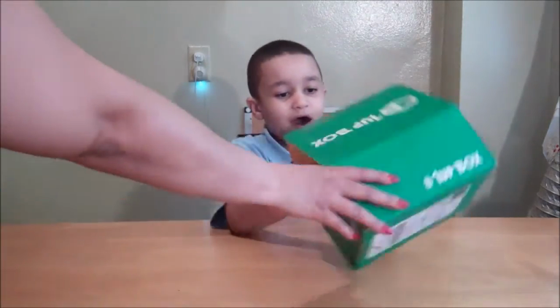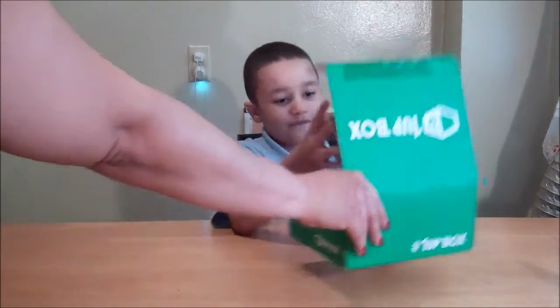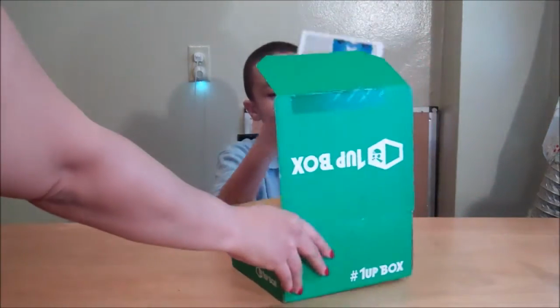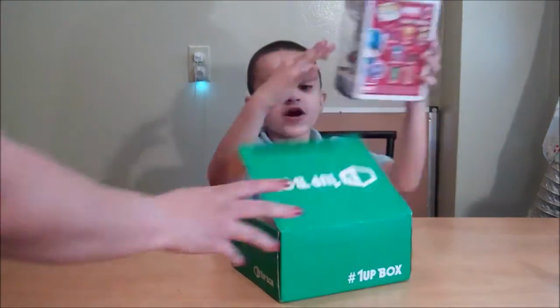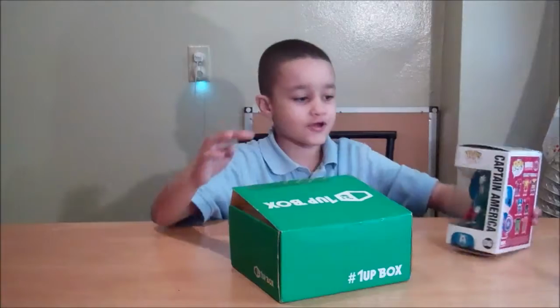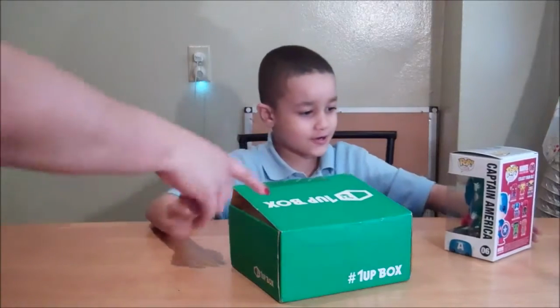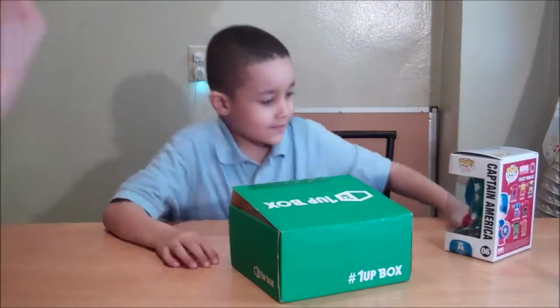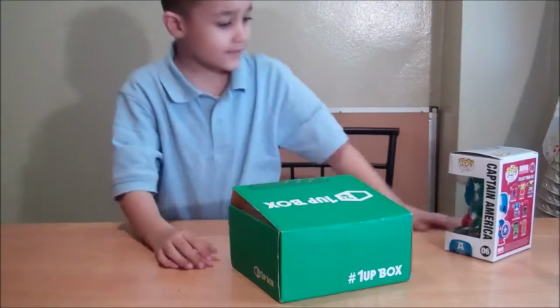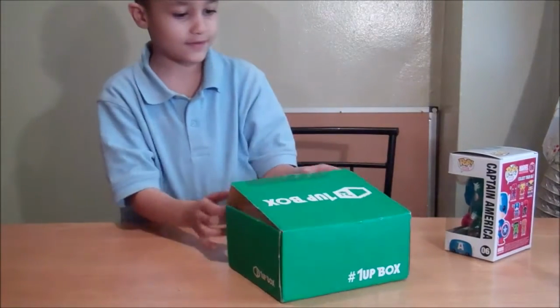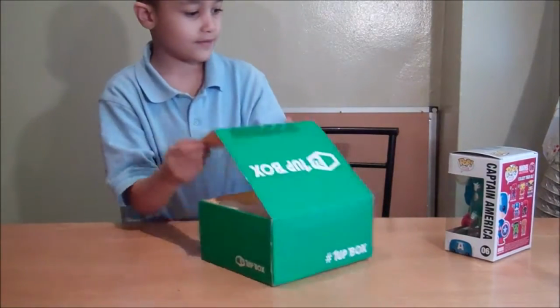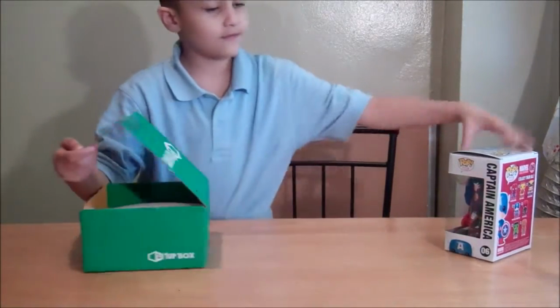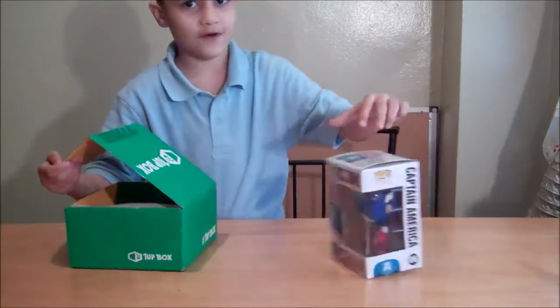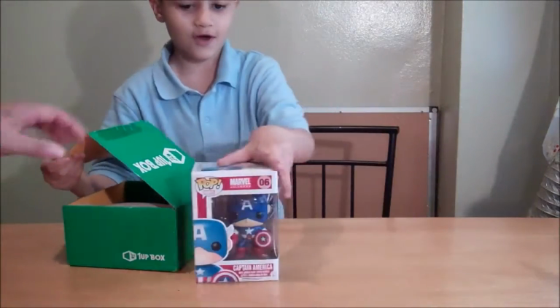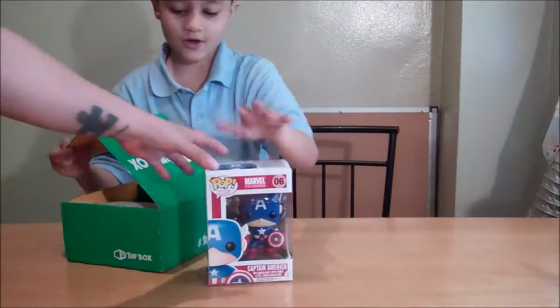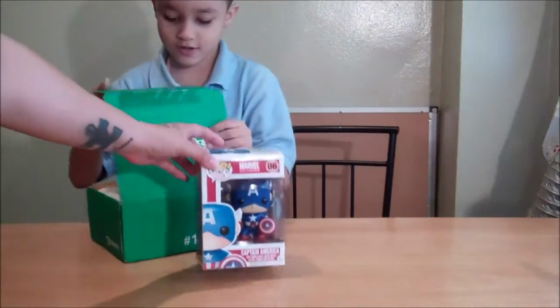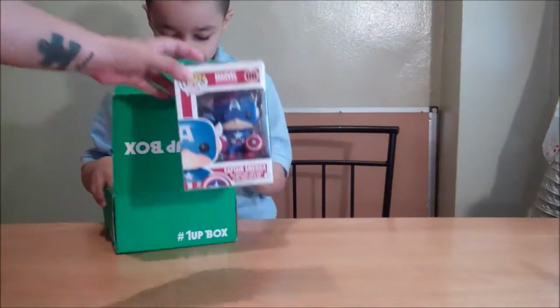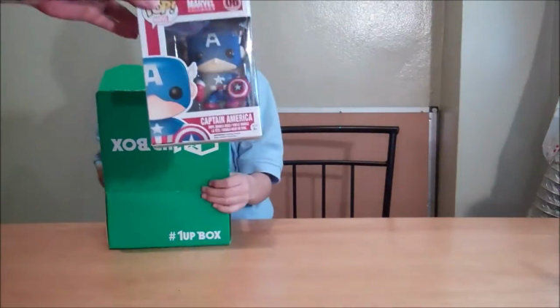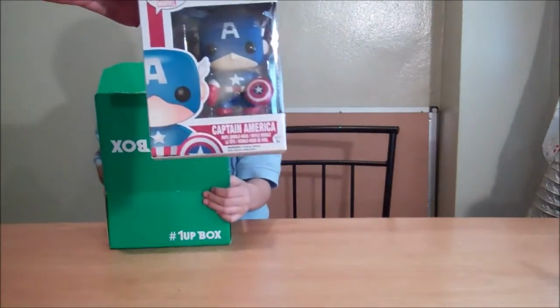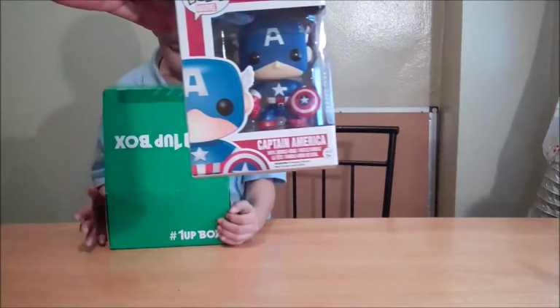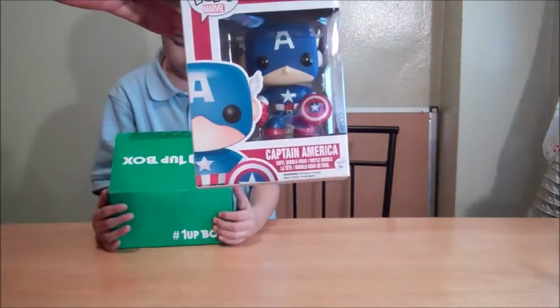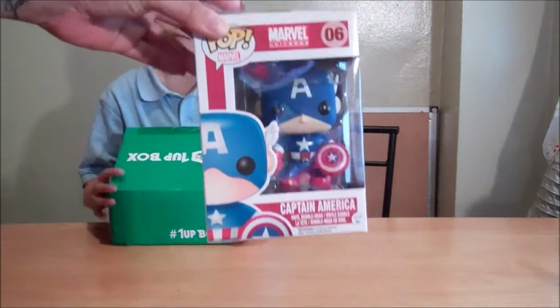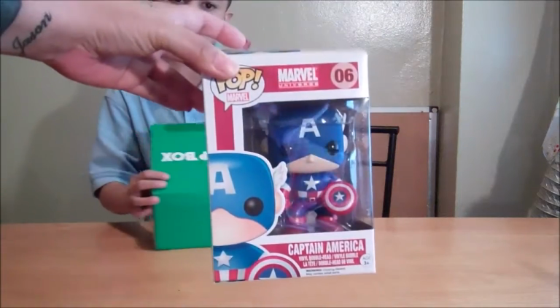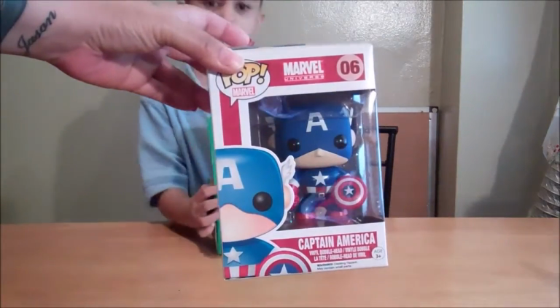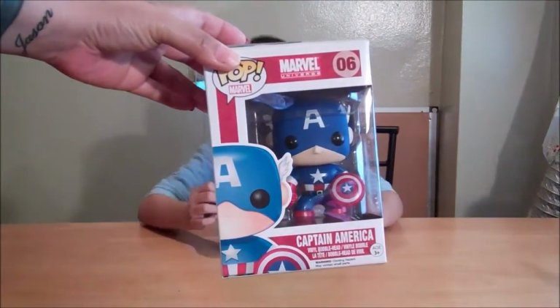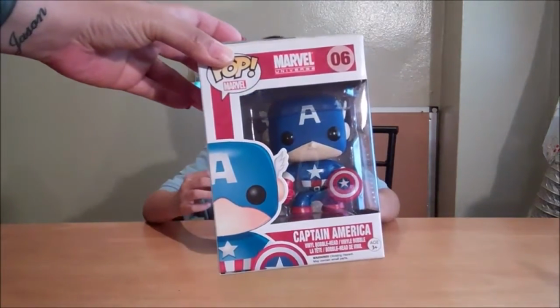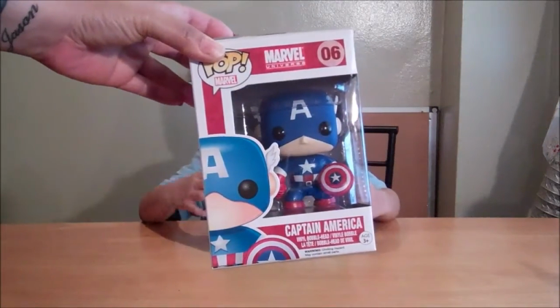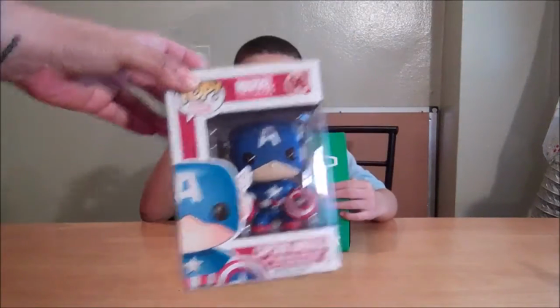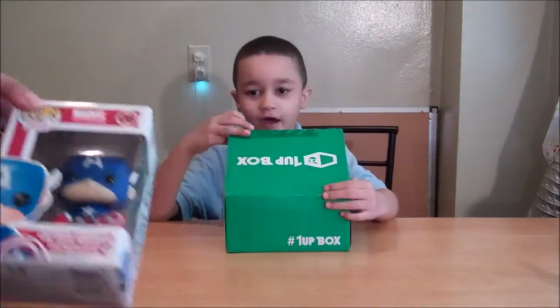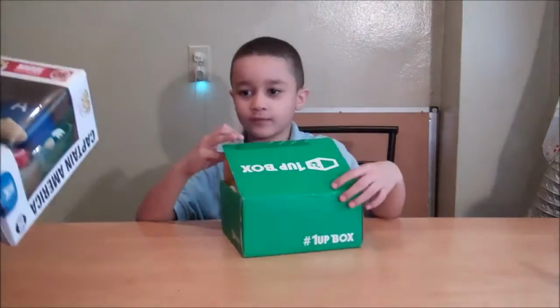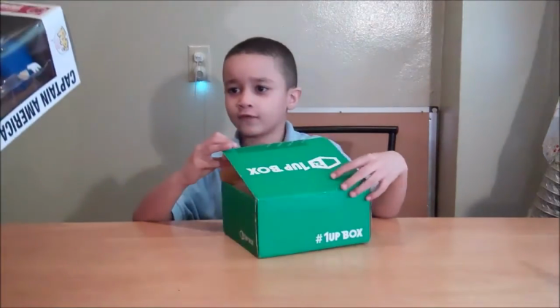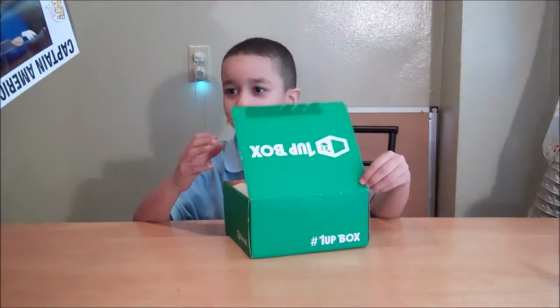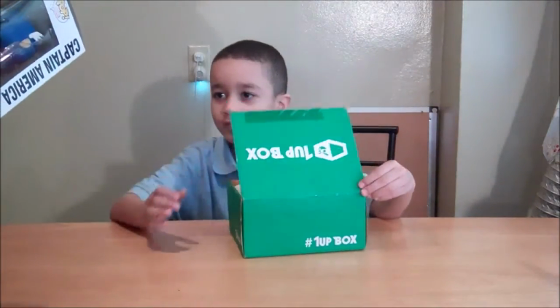Pop figure! Show the camera. What is this? Mommy, we can get Iron Man. That's cool — Captain America.